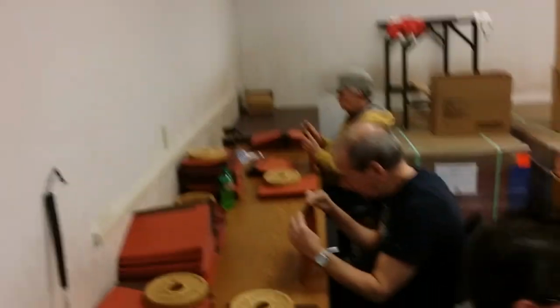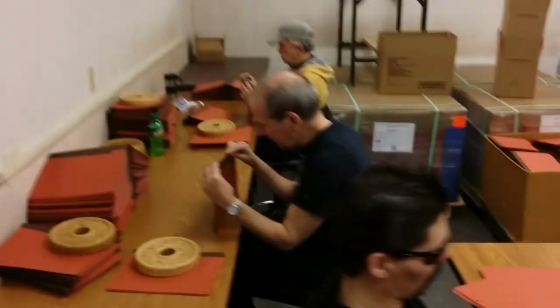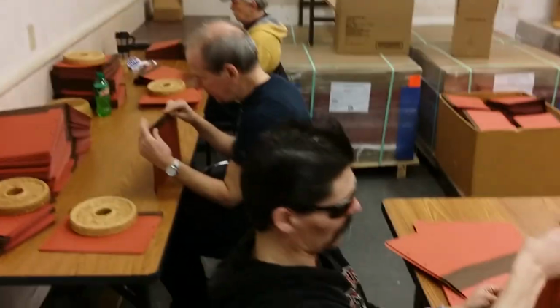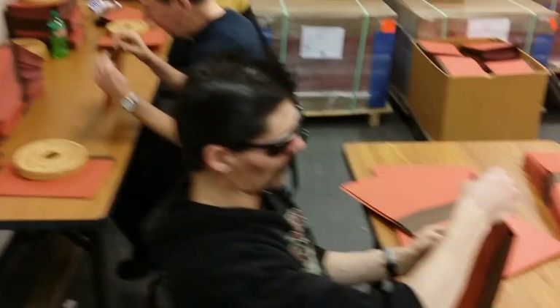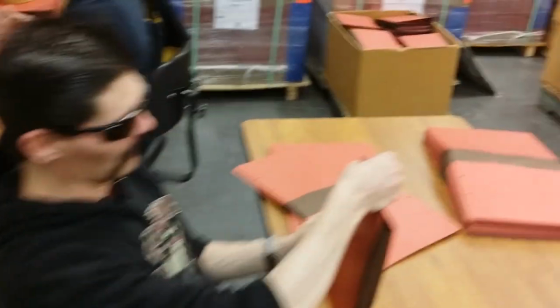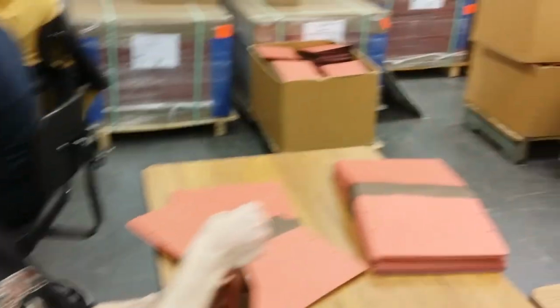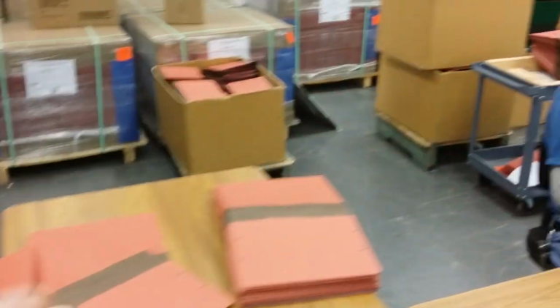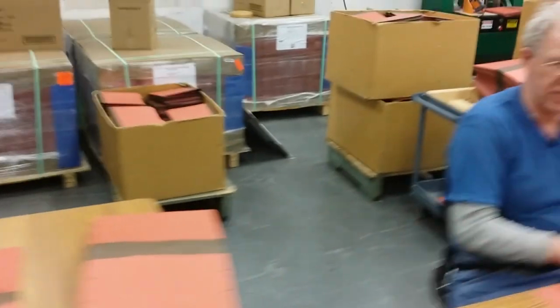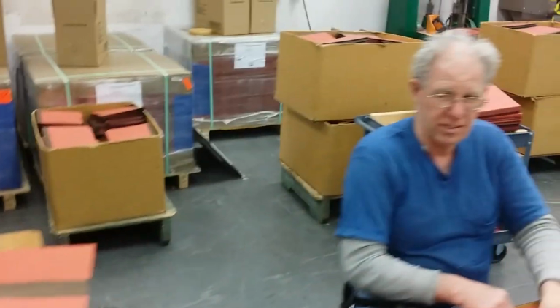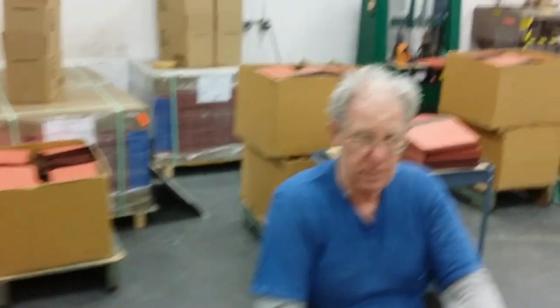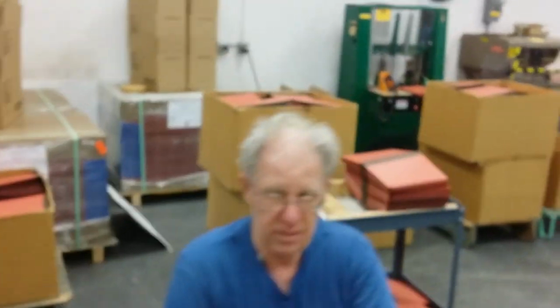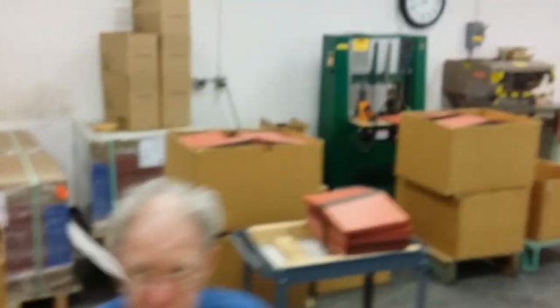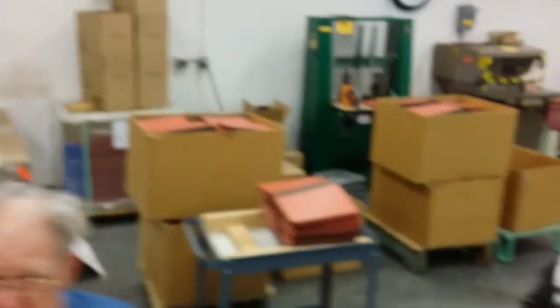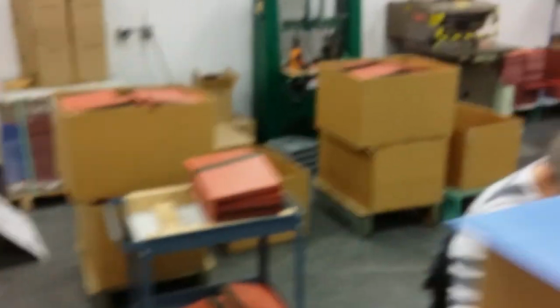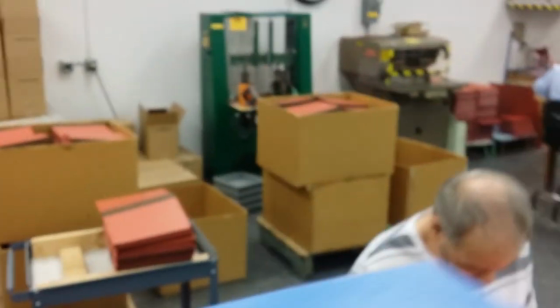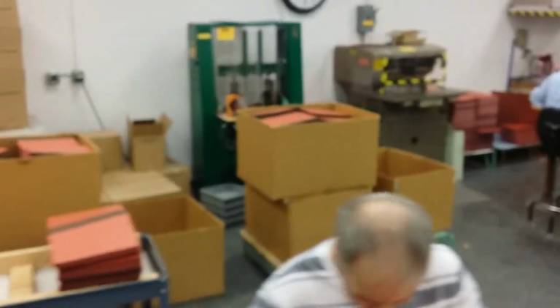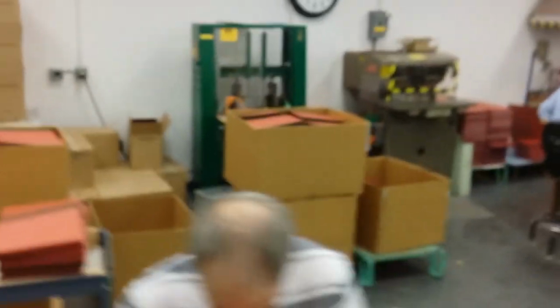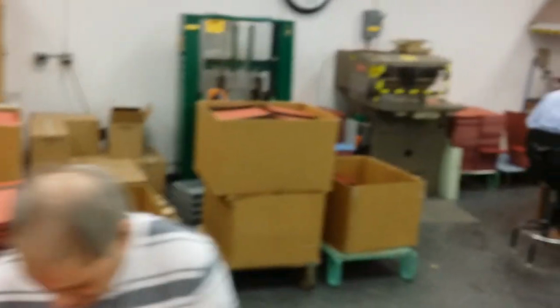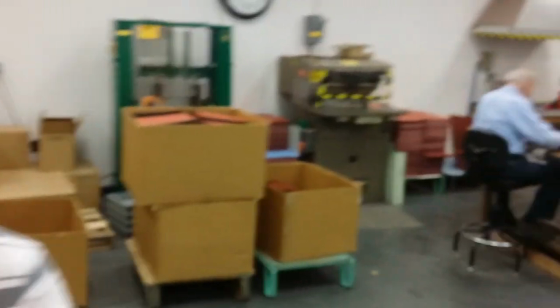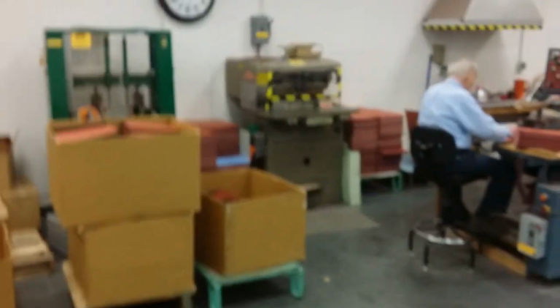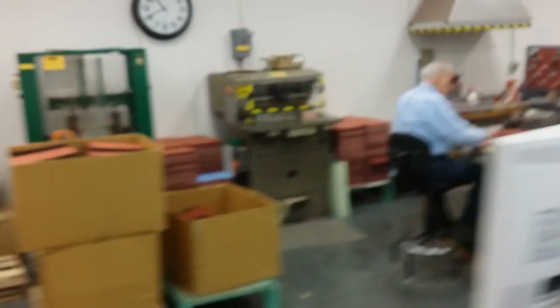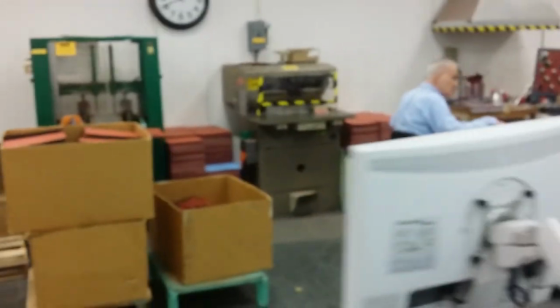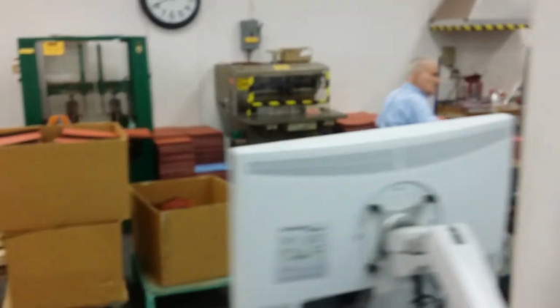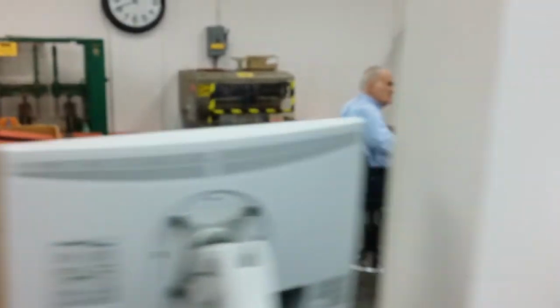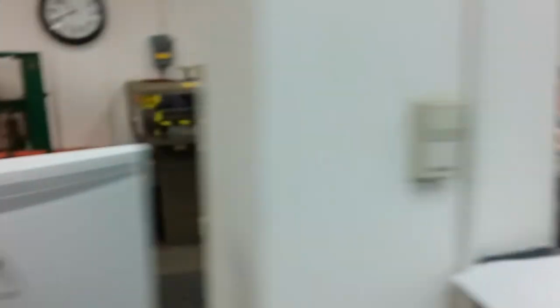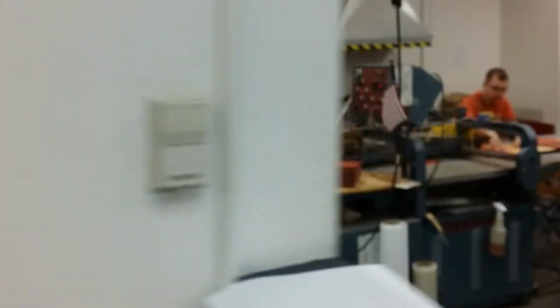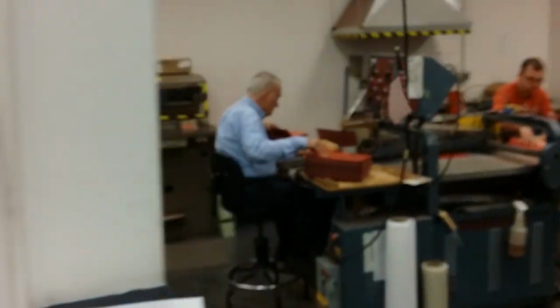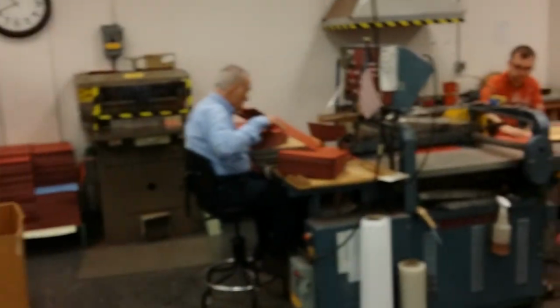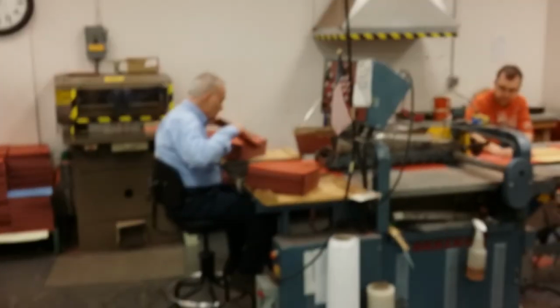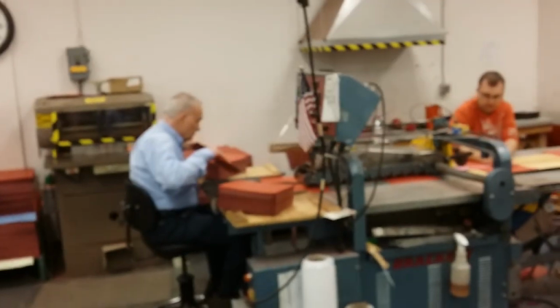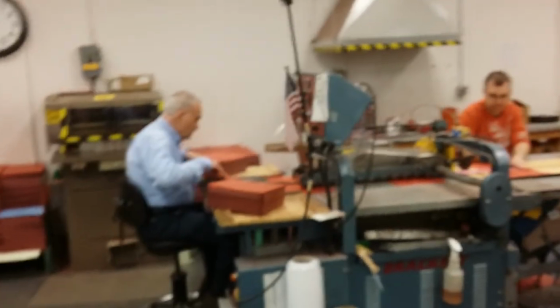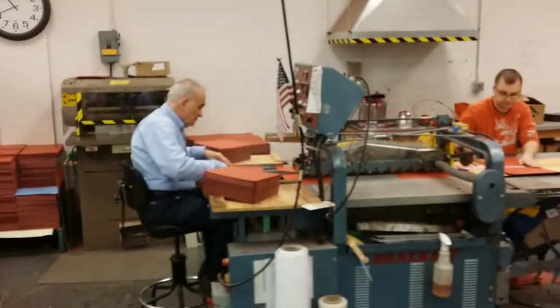AVRE also deals with a lot of paper goods. It's part of their factory business. Here you'll see them assembling folders that are used by all kinds of institutions, including police, fire, and other office situations.